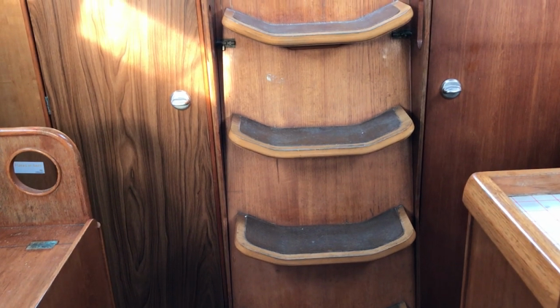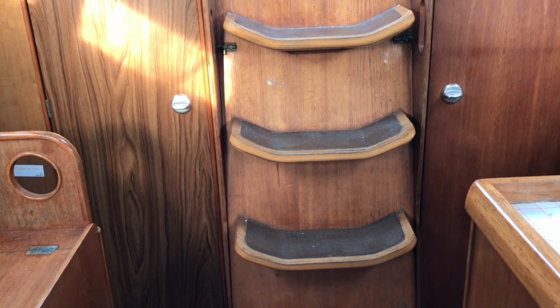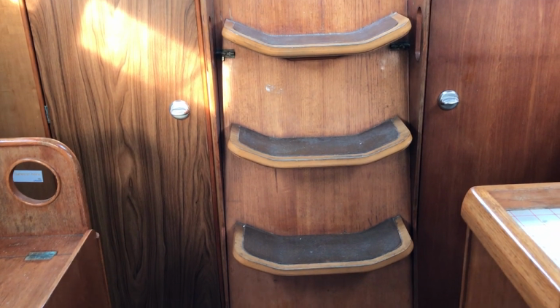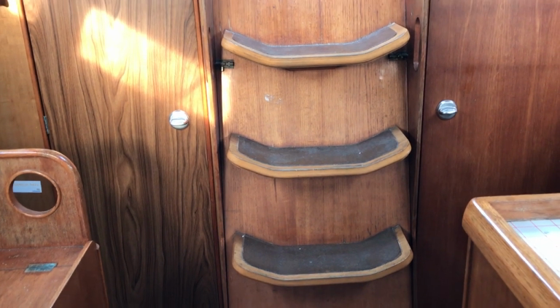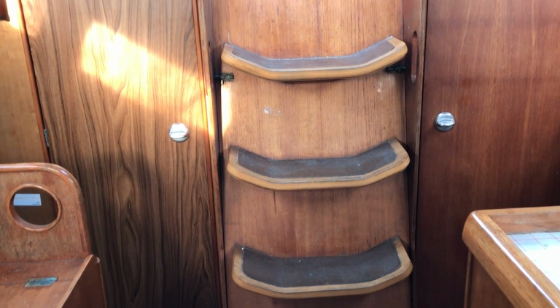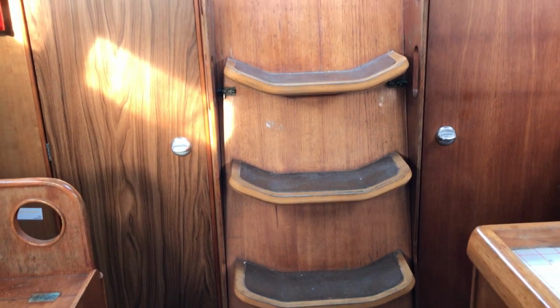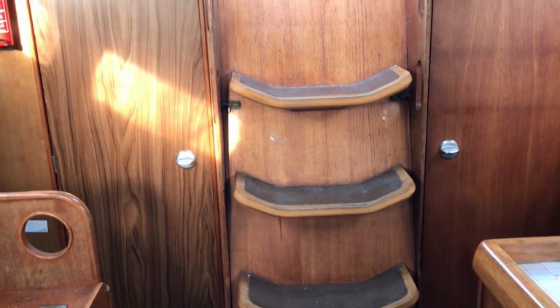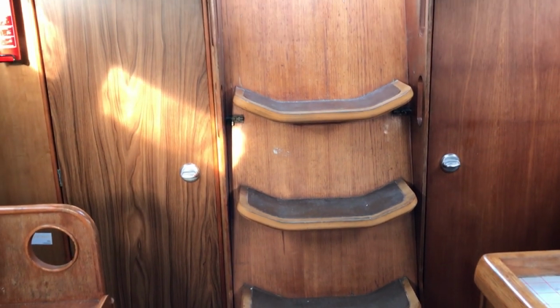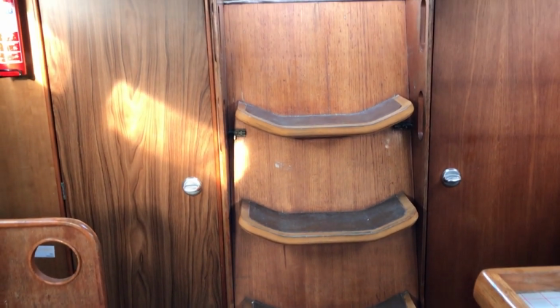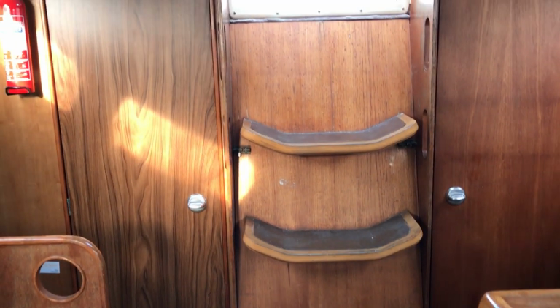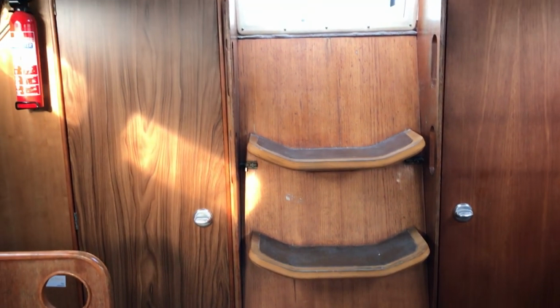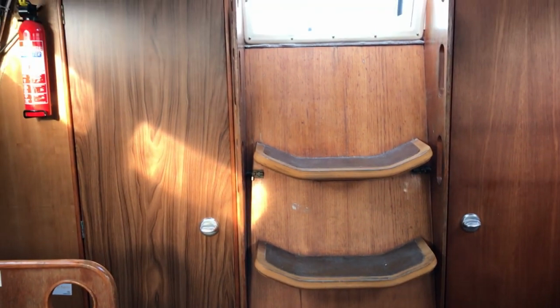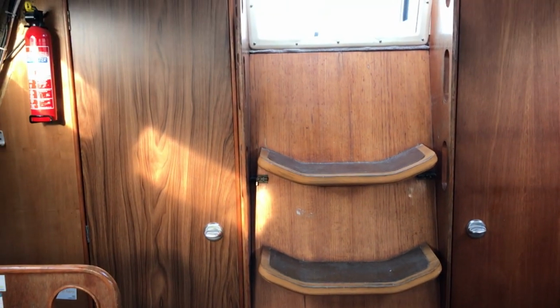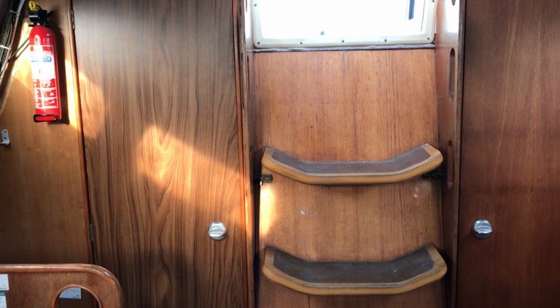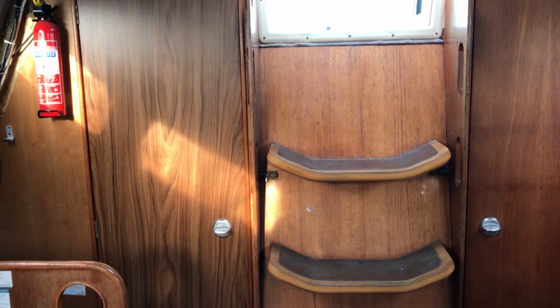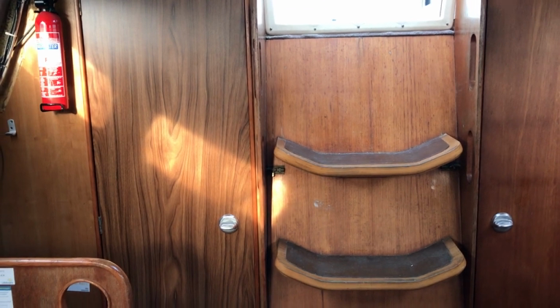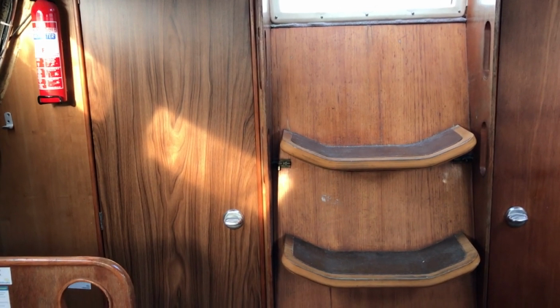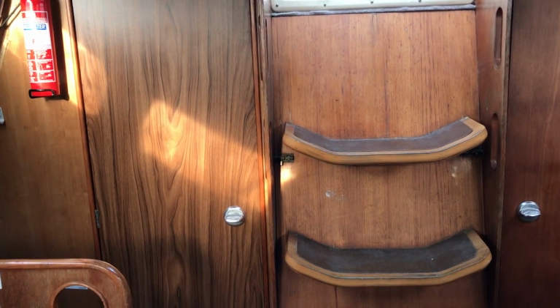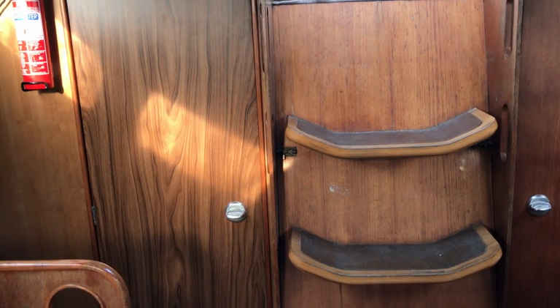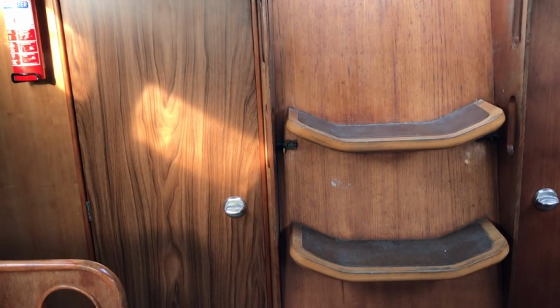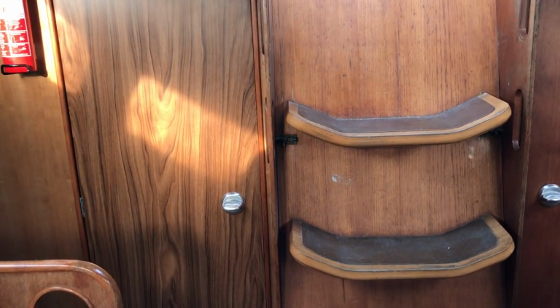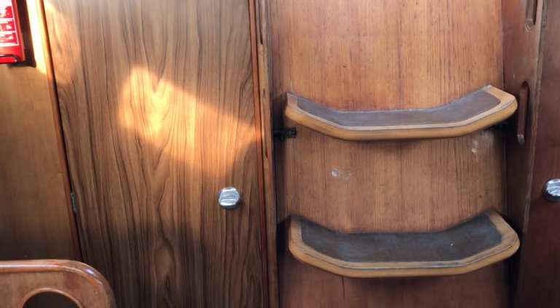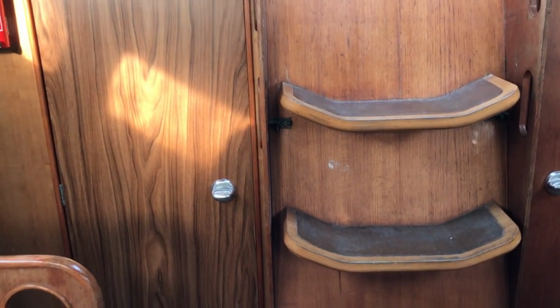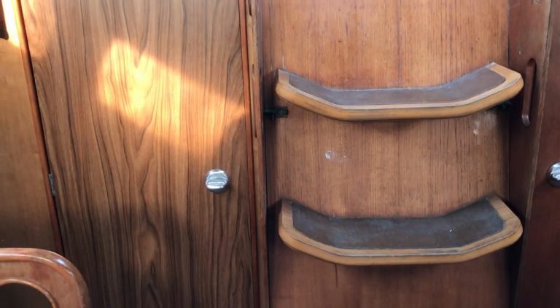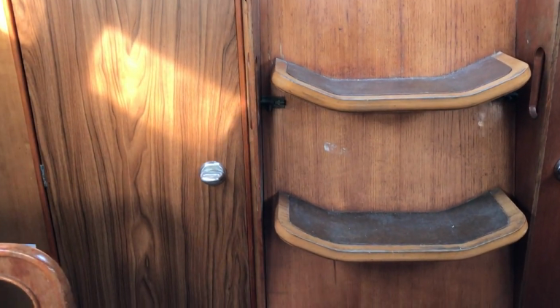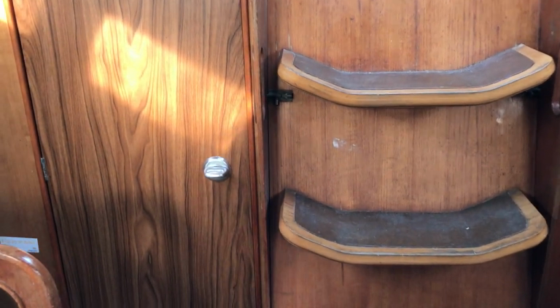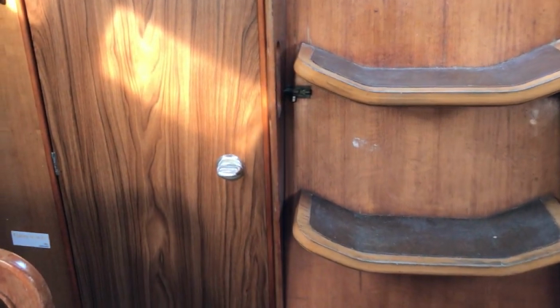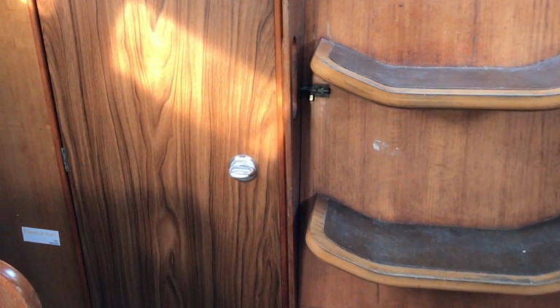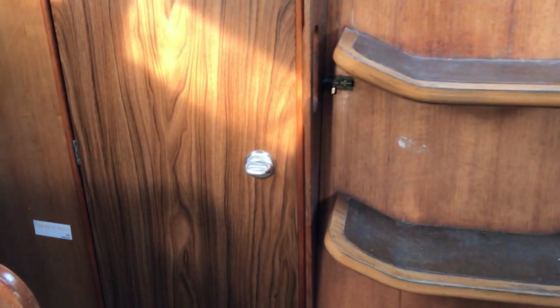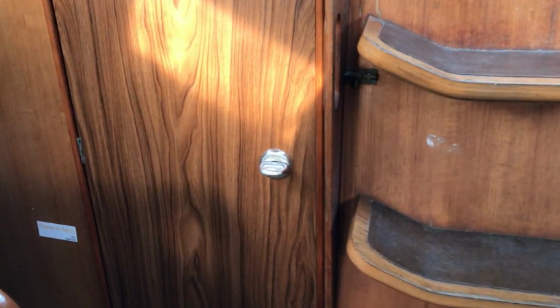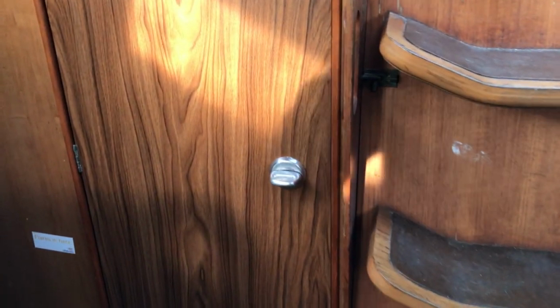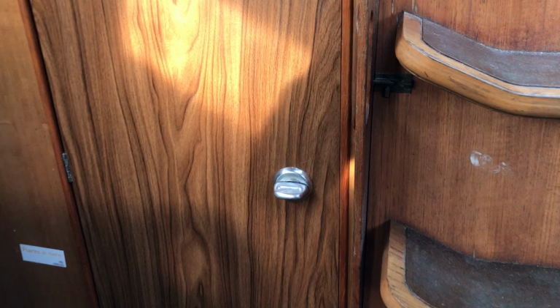Hello boat fans, this is Tim from Boatshed Brighton for a look around this Westerly Merlin interior, to see her general condition, her layout, and if she might be the boat for you.